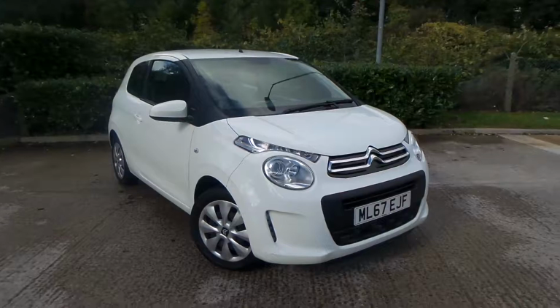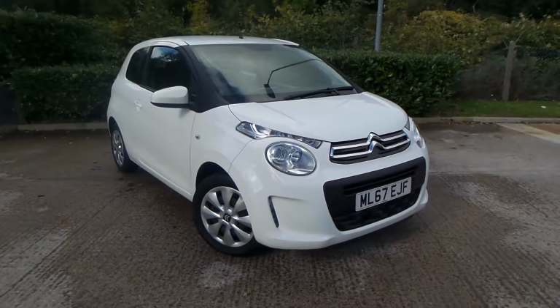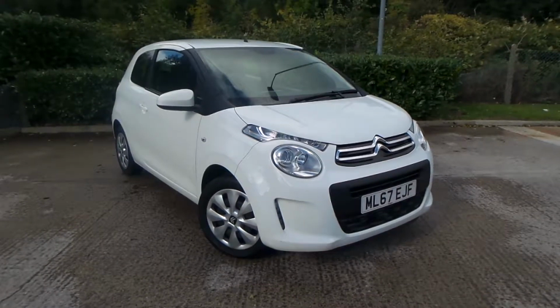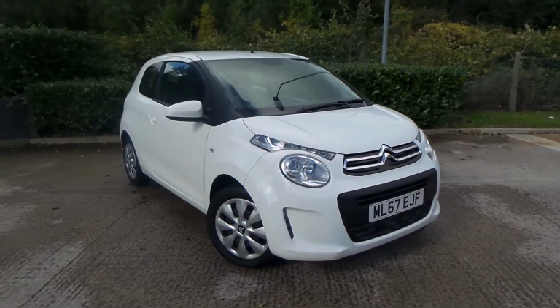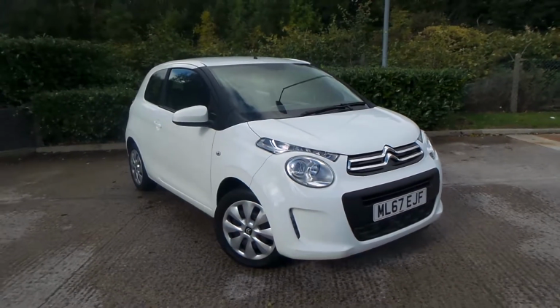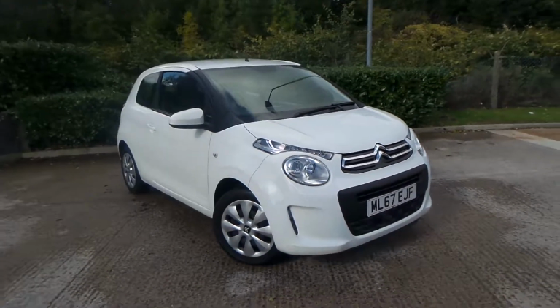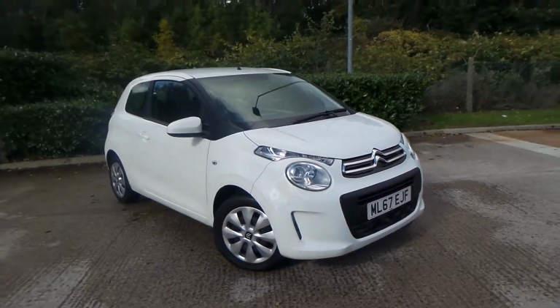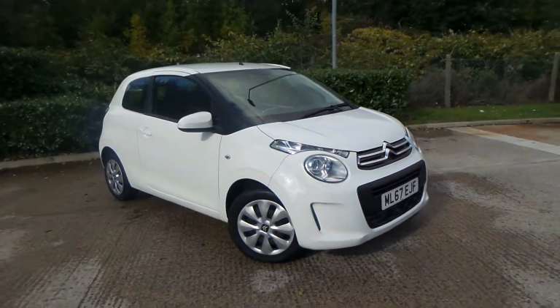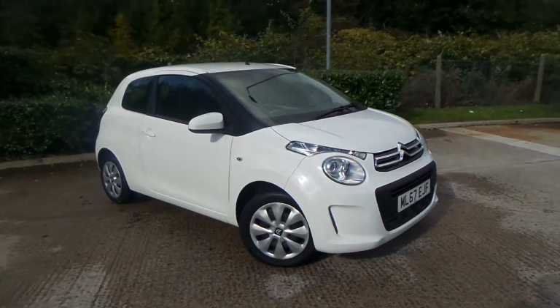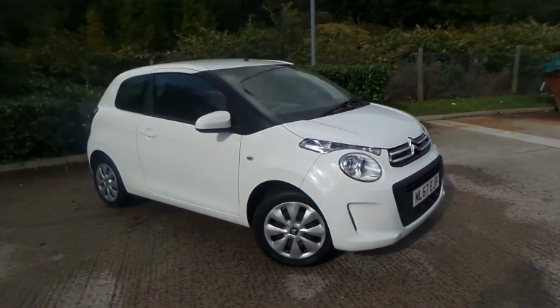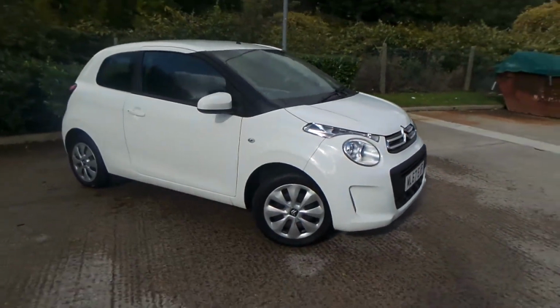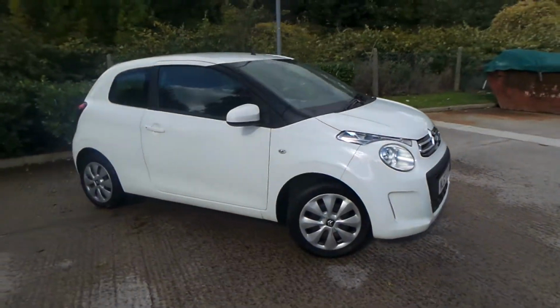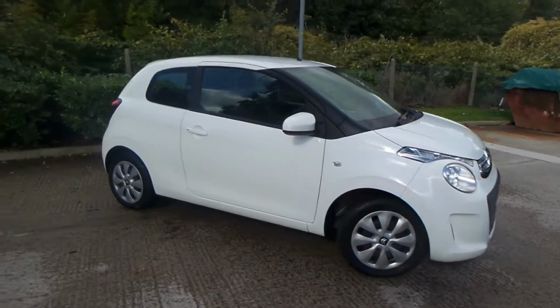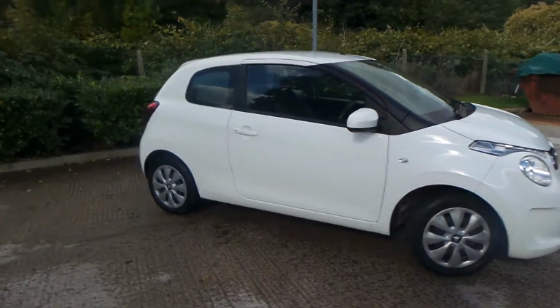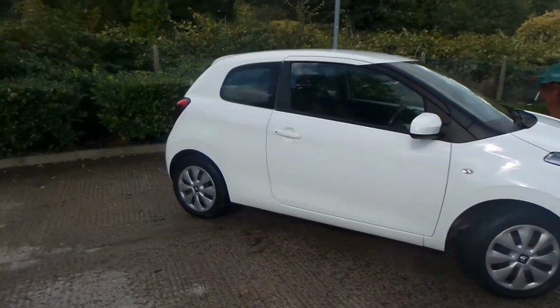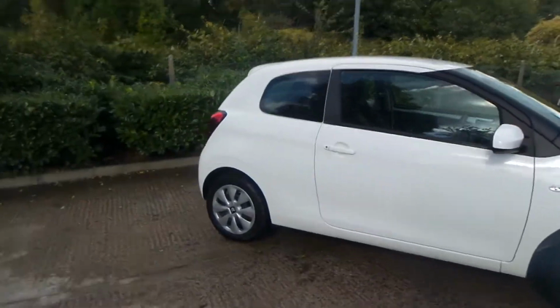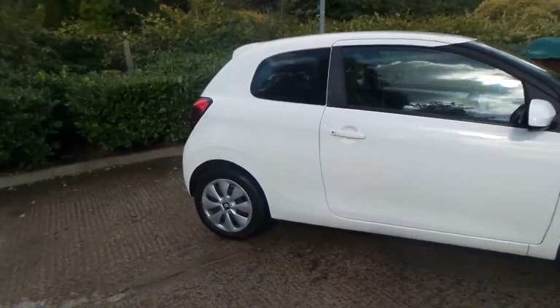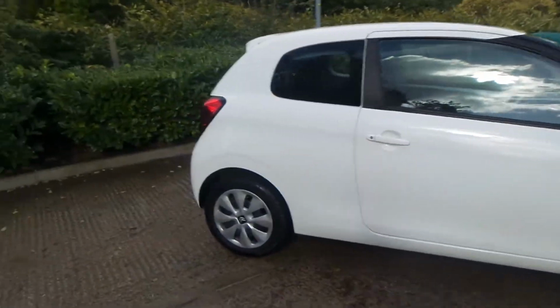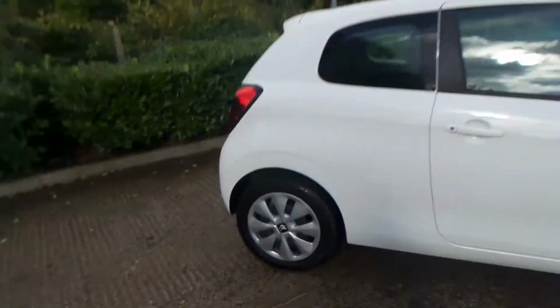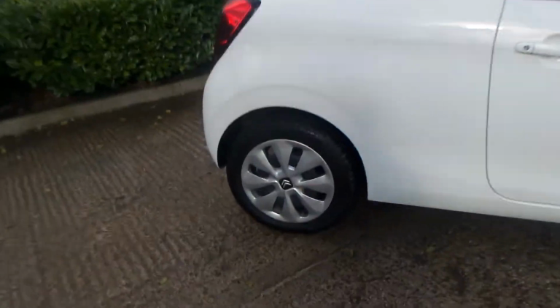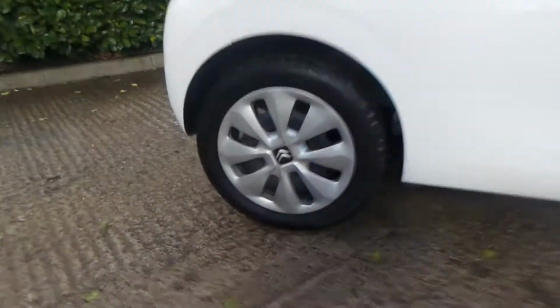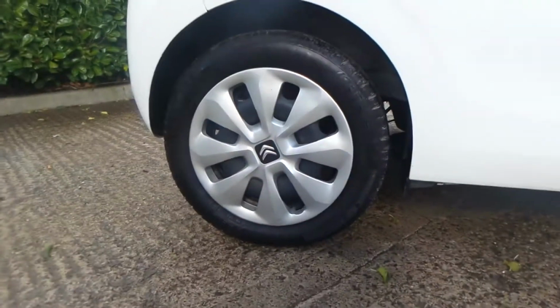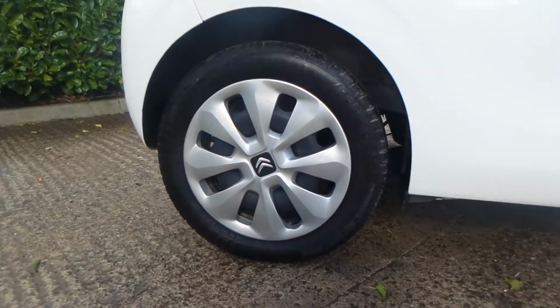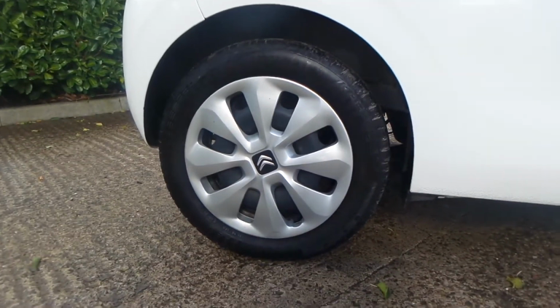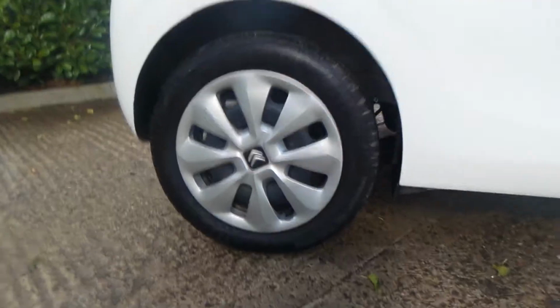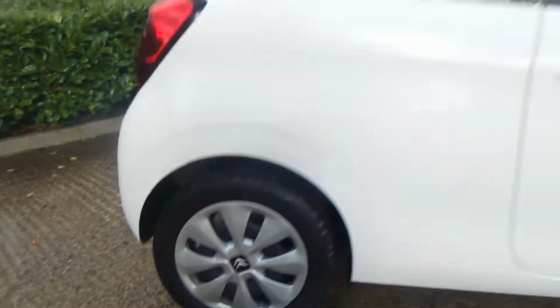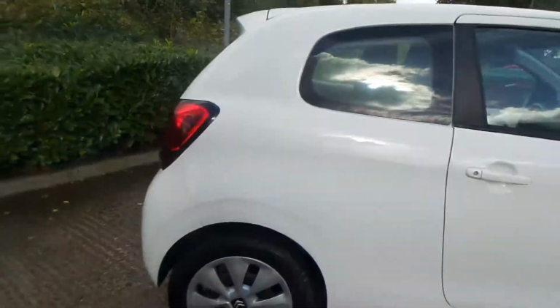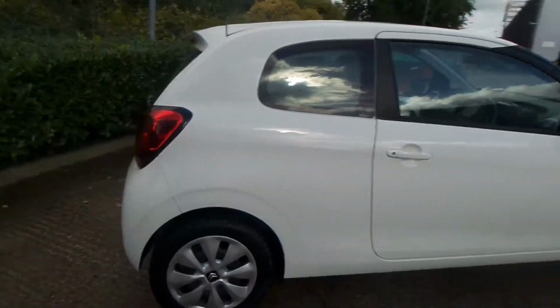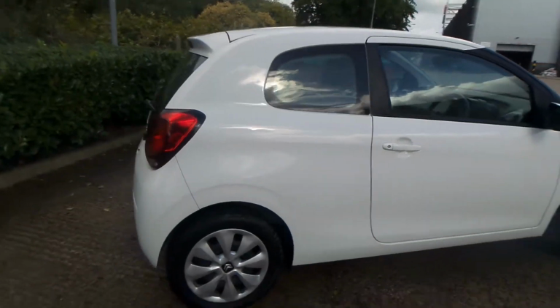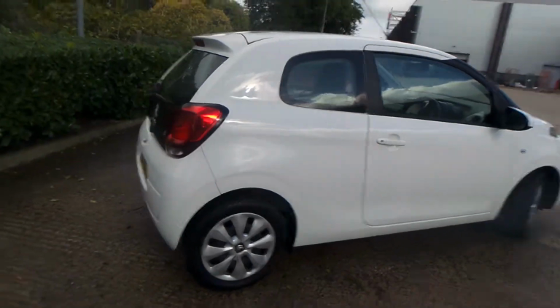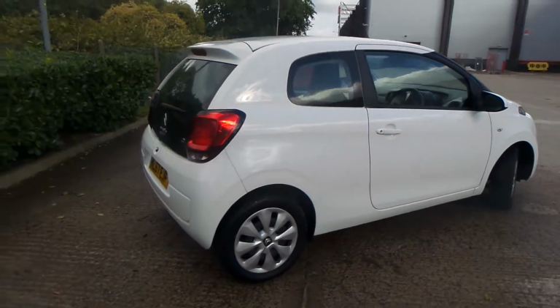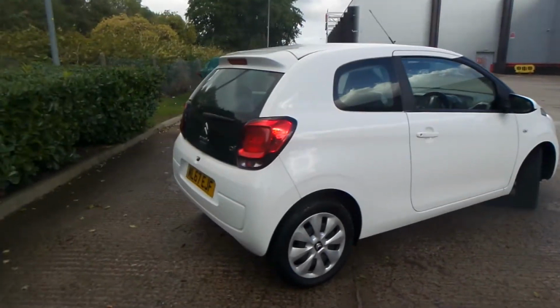So here we have a Citroen C1, 1 litre petrol VTi Feel, and as you can see the vehicle comes with plastic wheel trims. Really nice car this one.